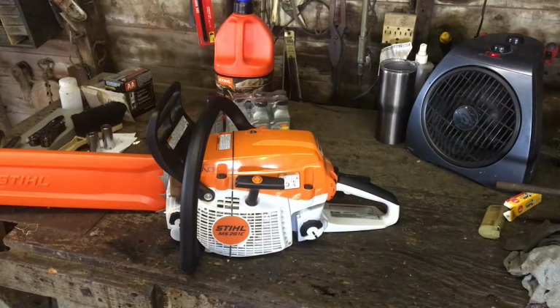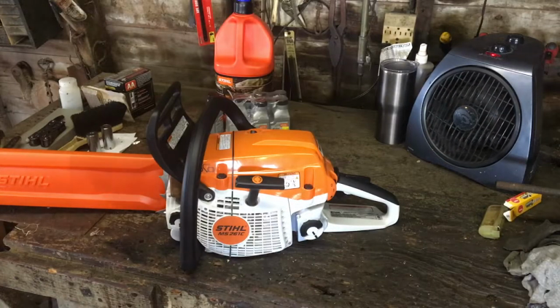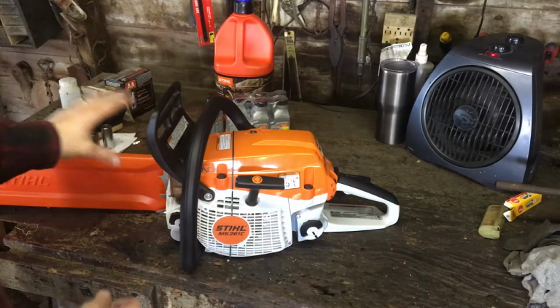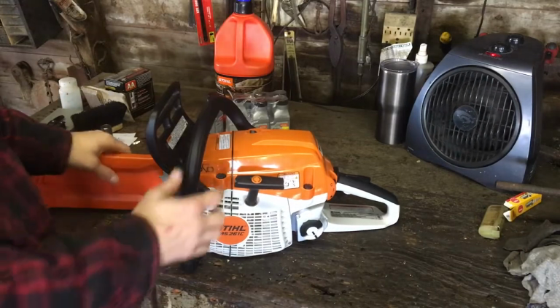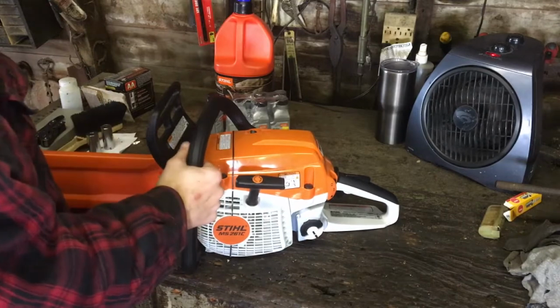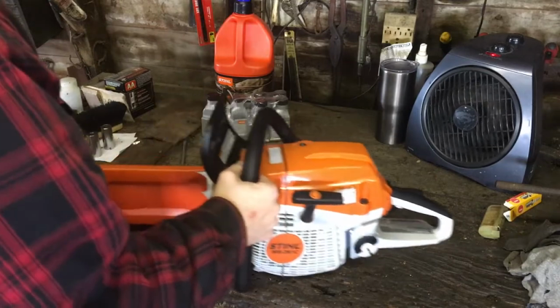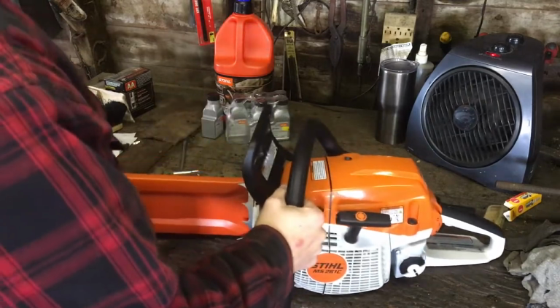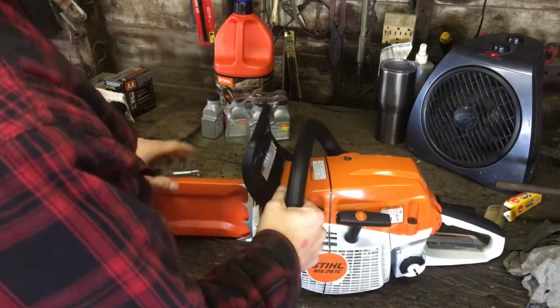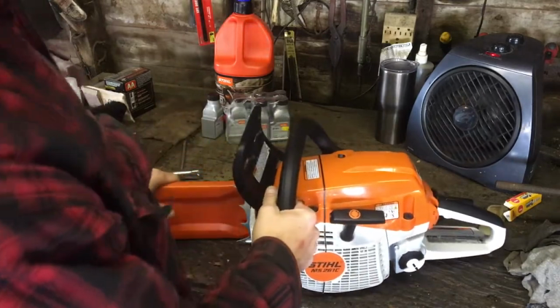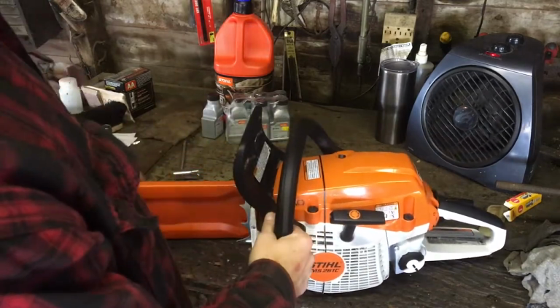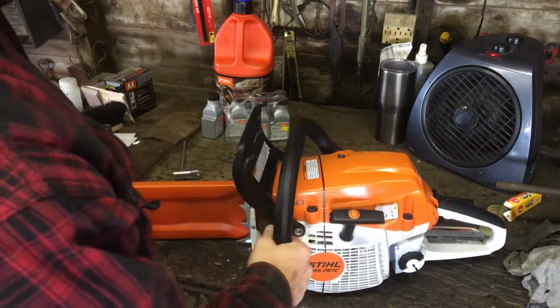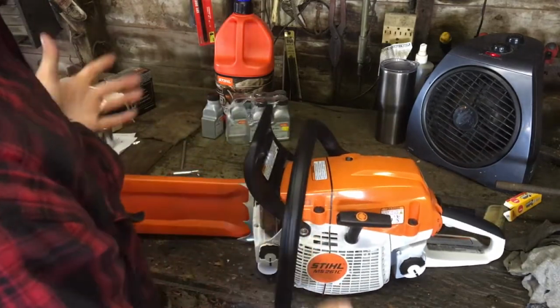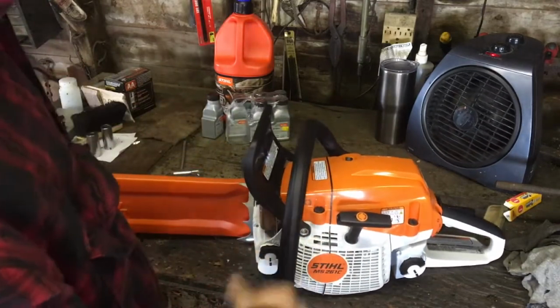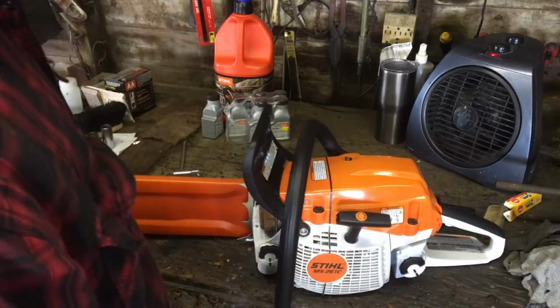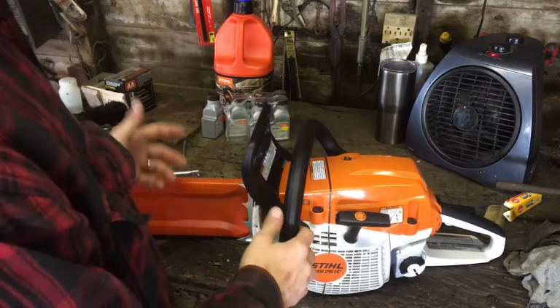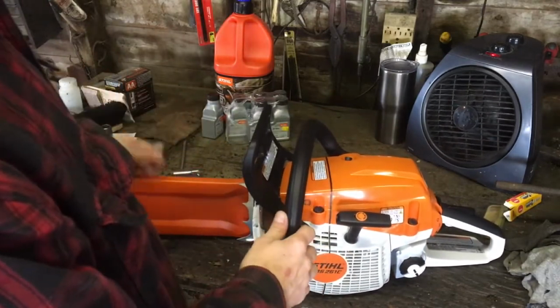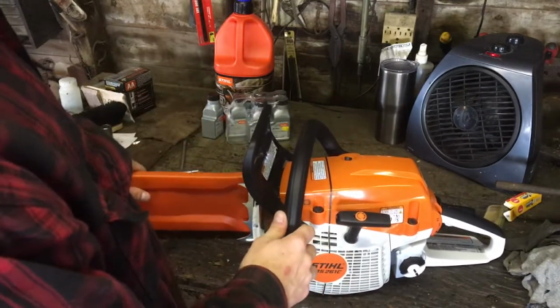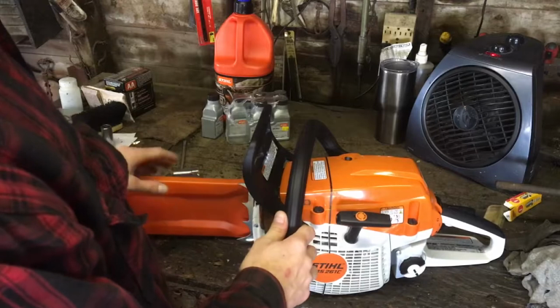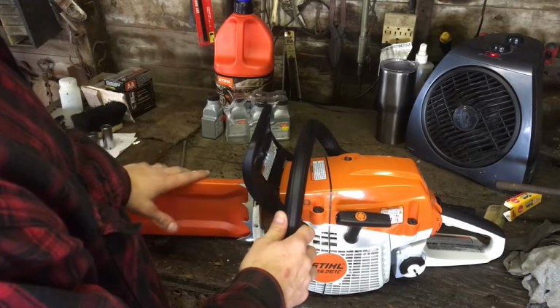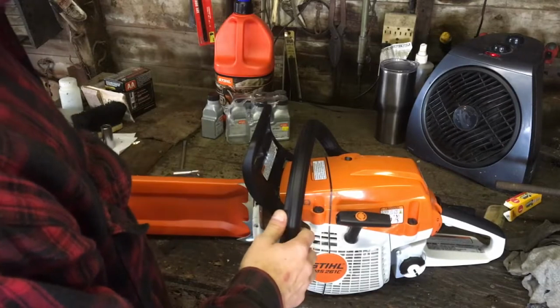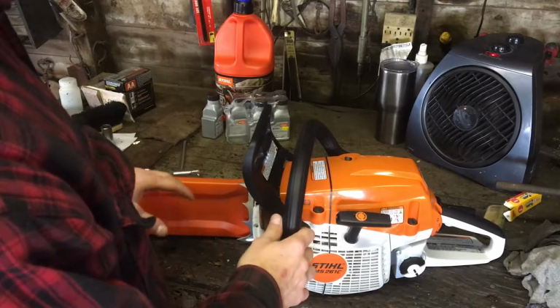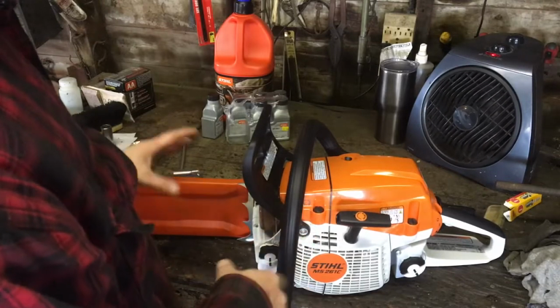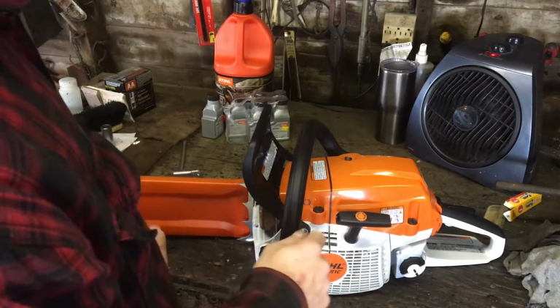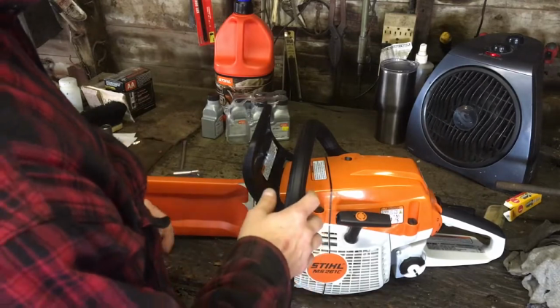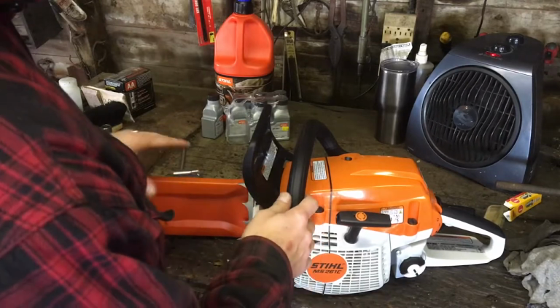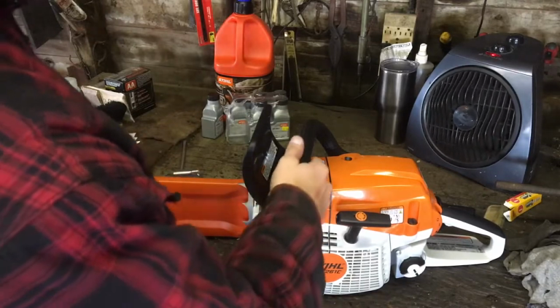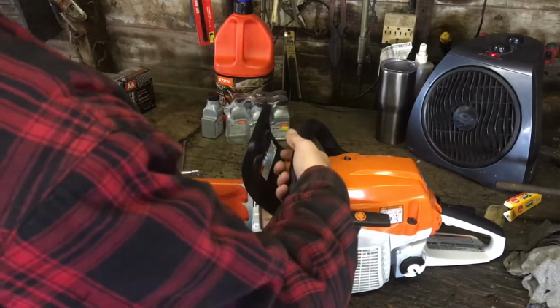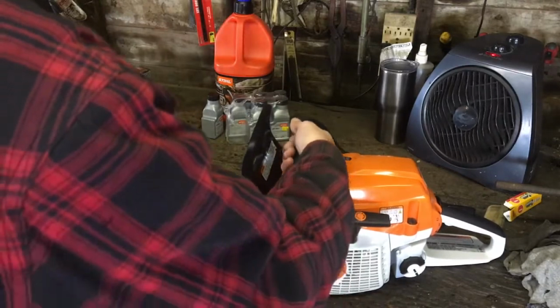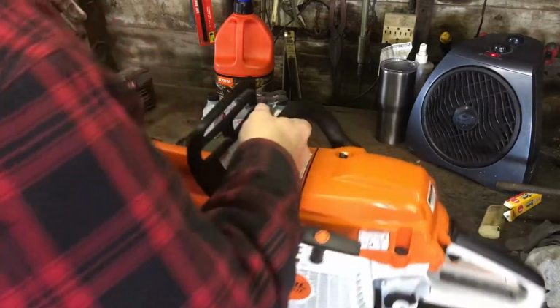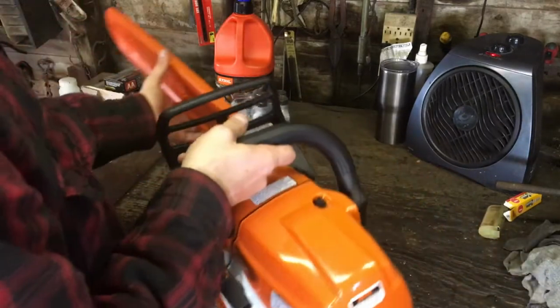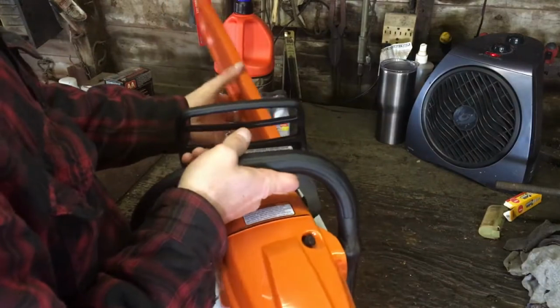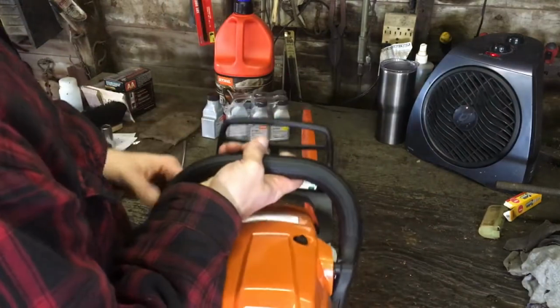First things first, if you've got a chain guard — a scabbard — you're going to want that on there. You don't have to have it, but it's going to help protect you from accidentally getting cut or getting snagged on things, so we'll leave that on there.